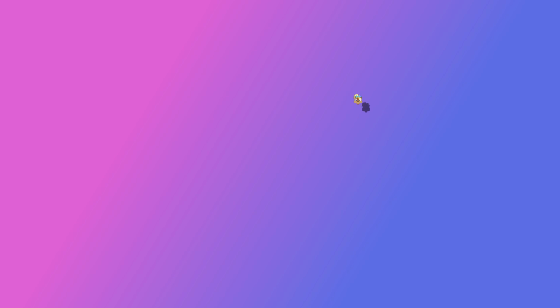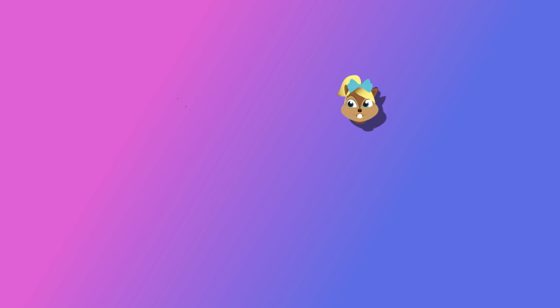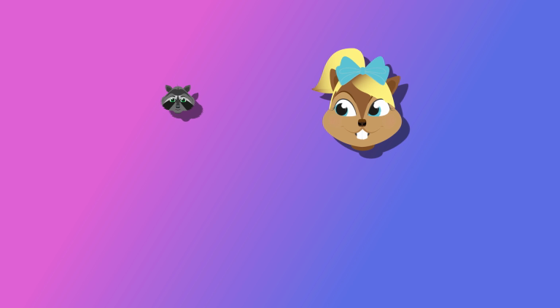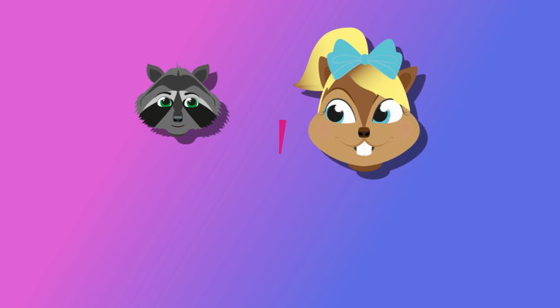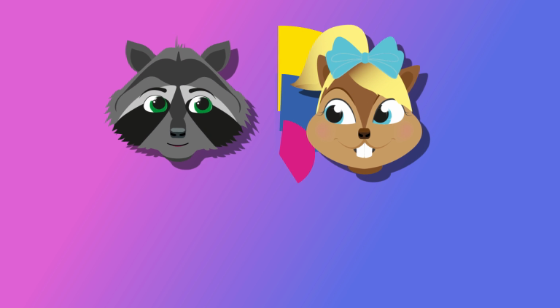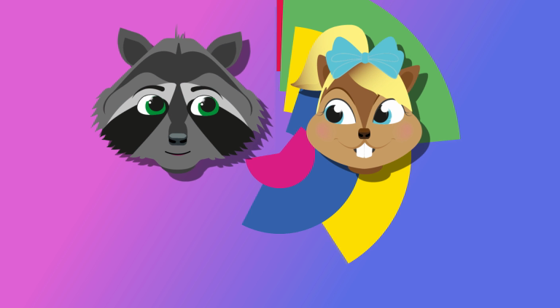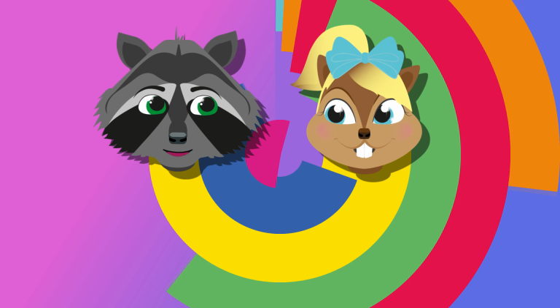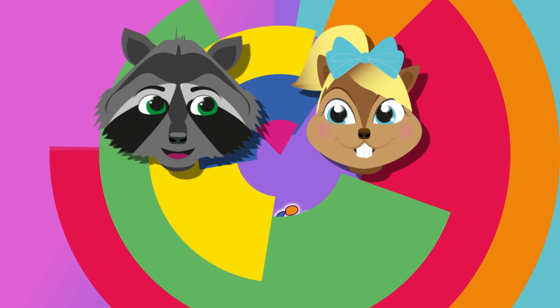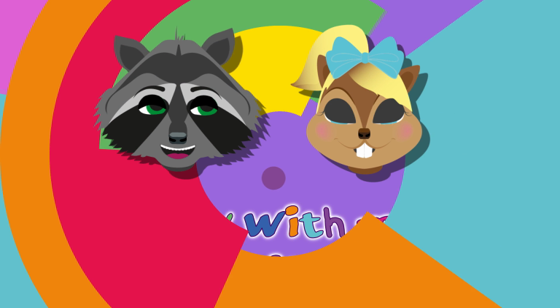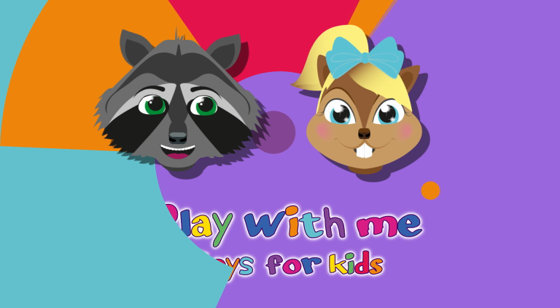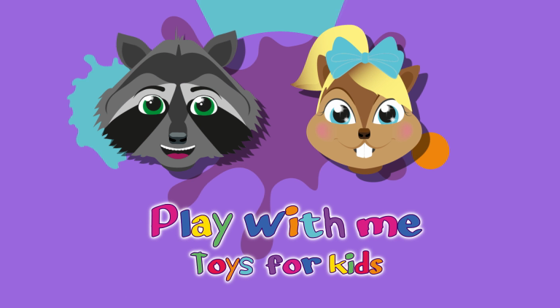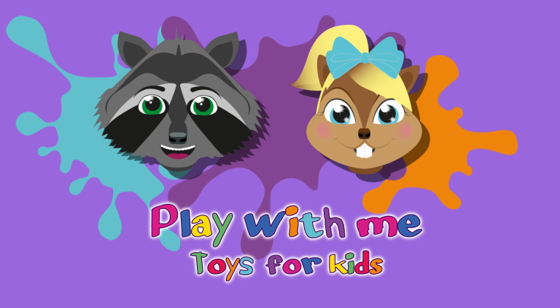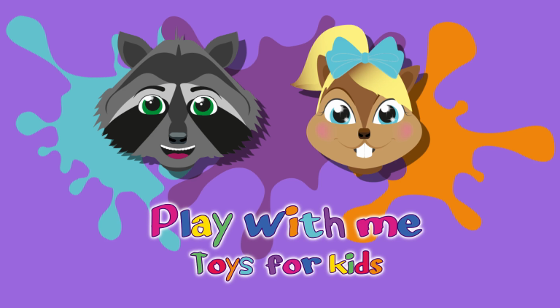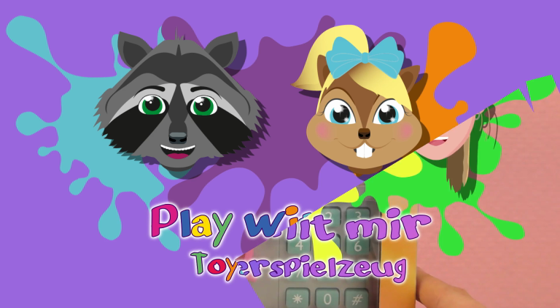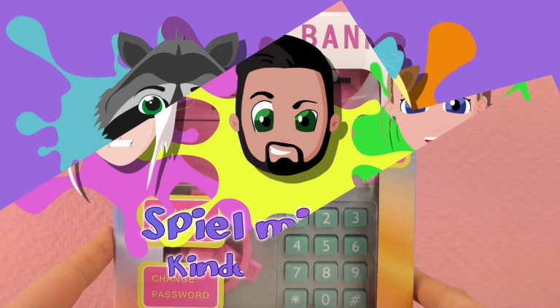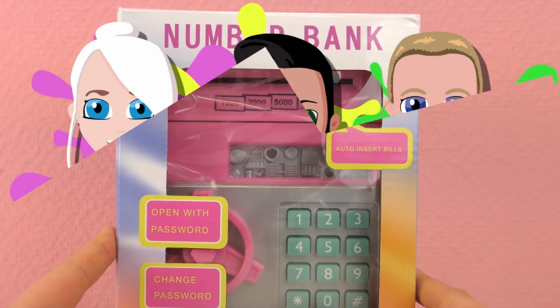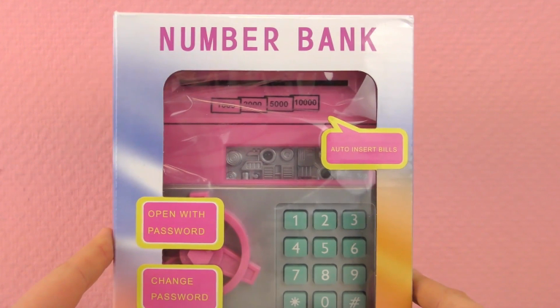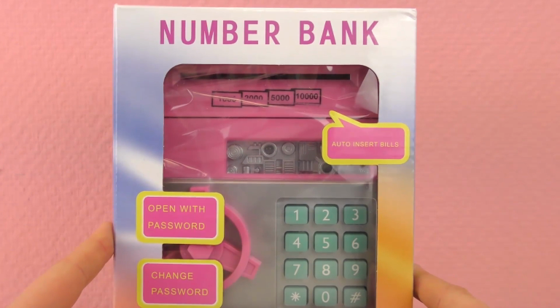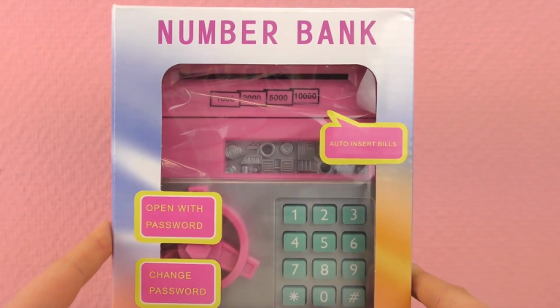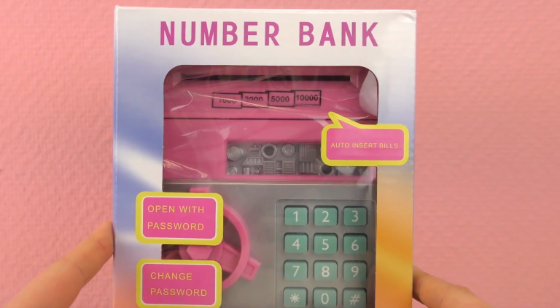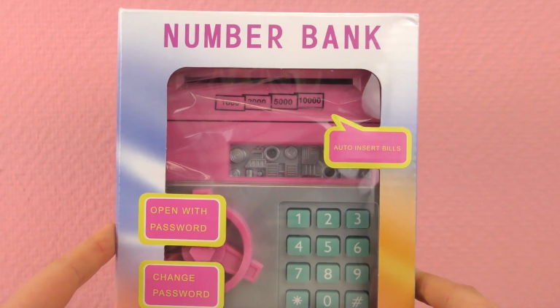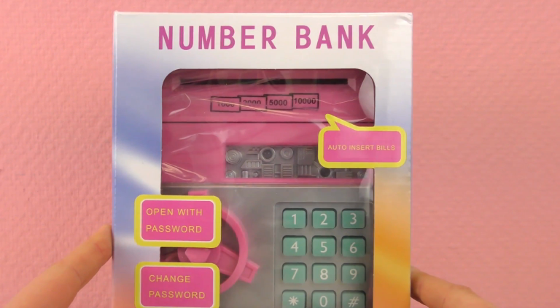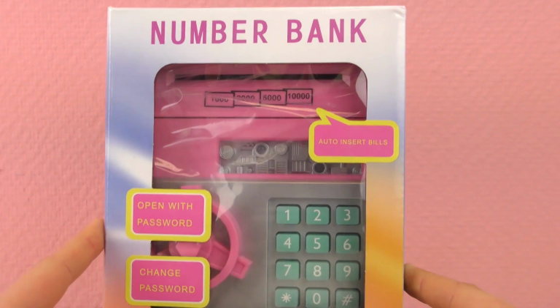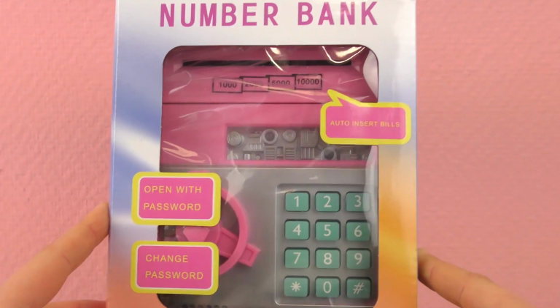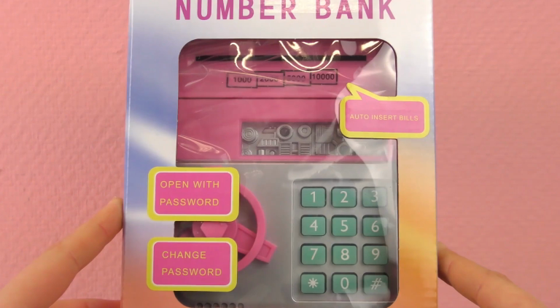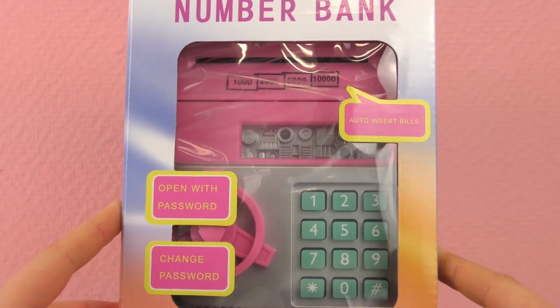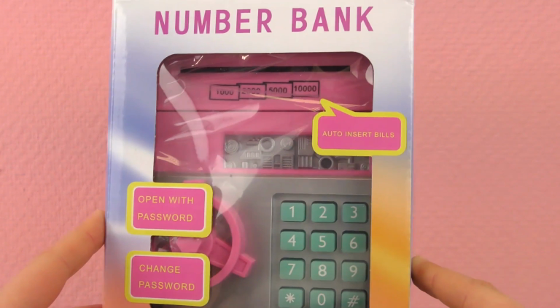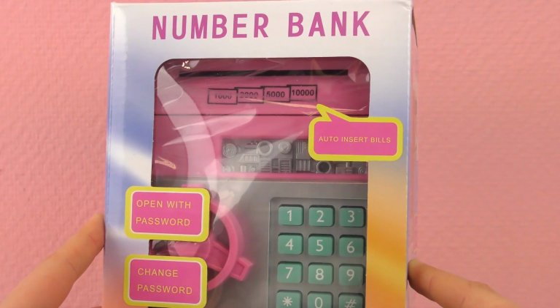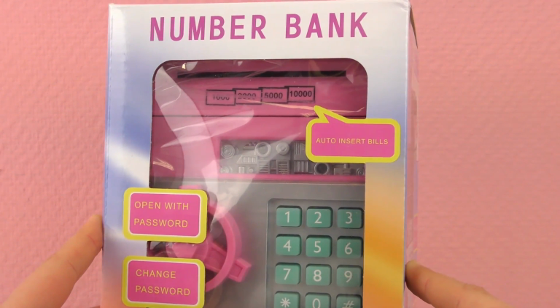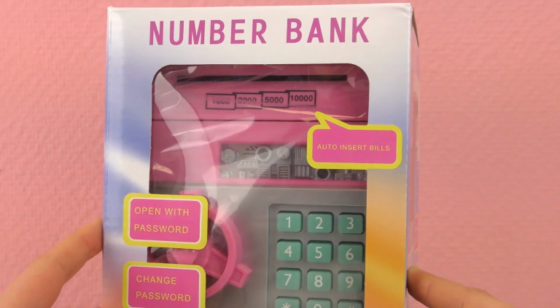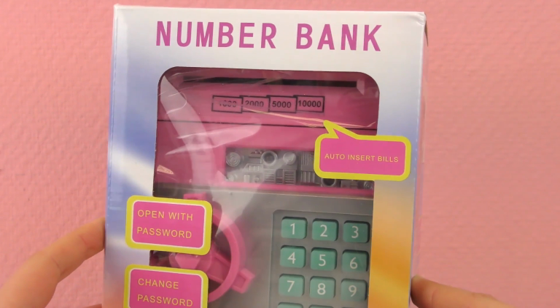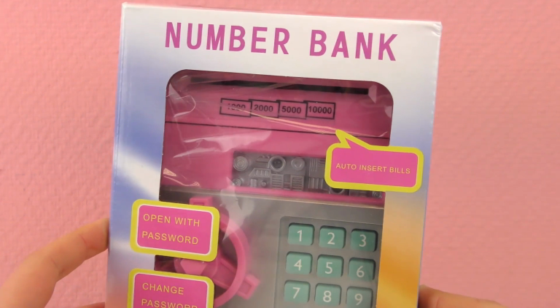Hello everyone and welcome to Play With Me Toys for Kids. Today I have a savings box here, and it represents or looks like an ATM machine, so it's super cool. It's like having your own ATM machine at home.